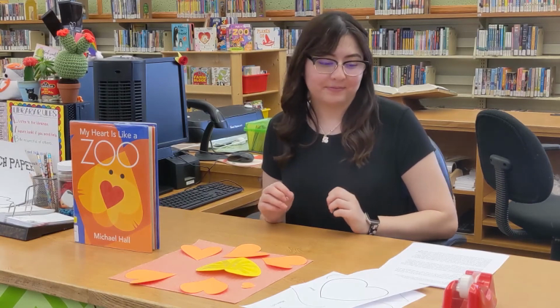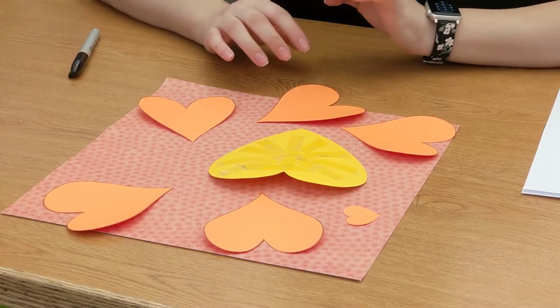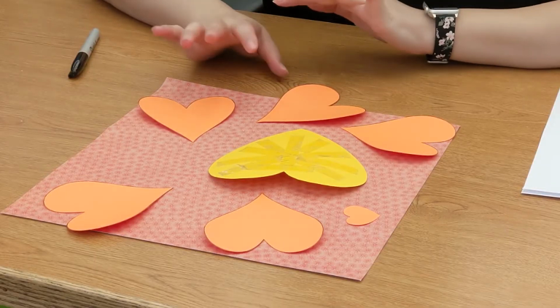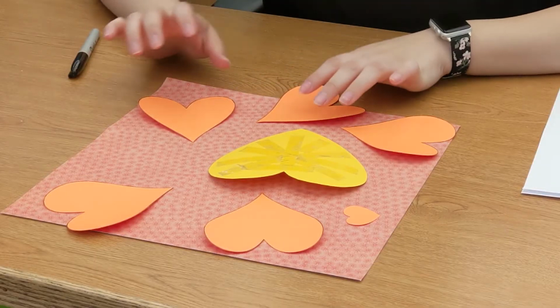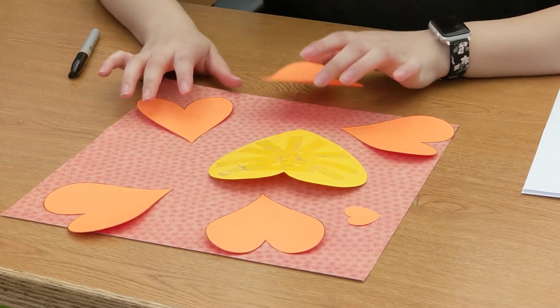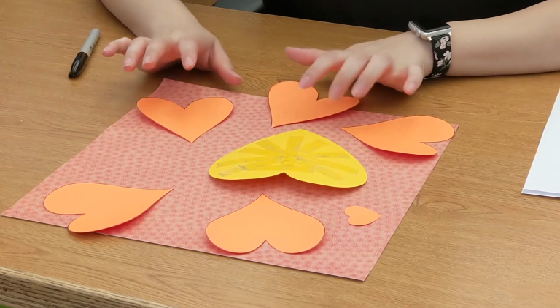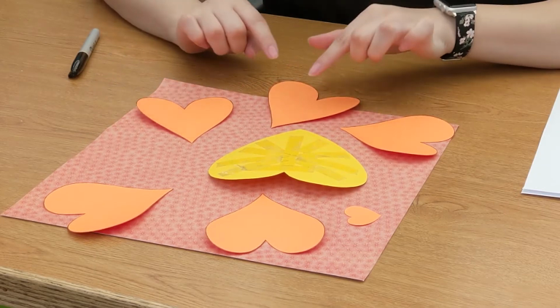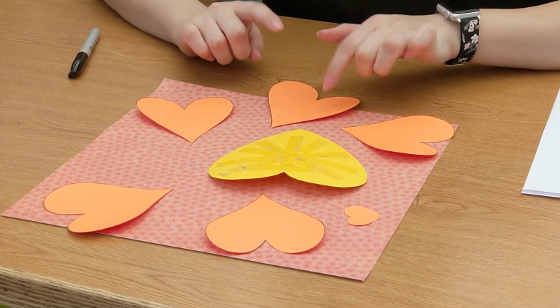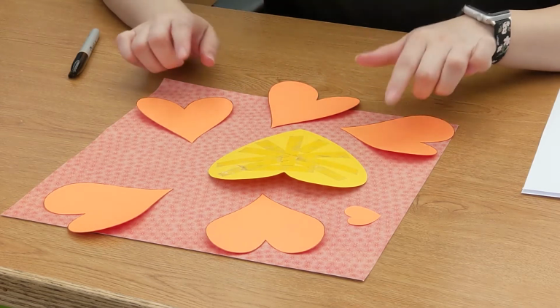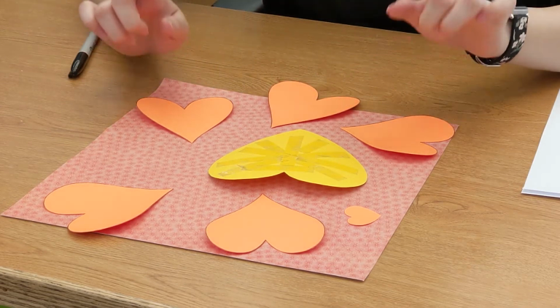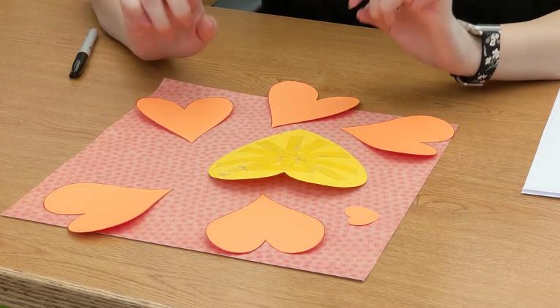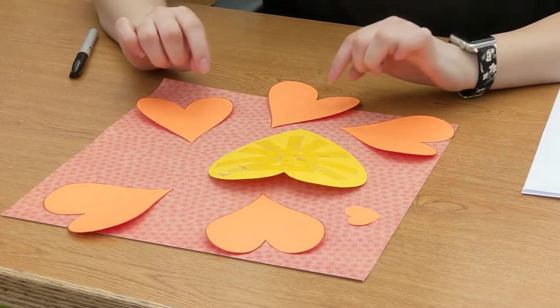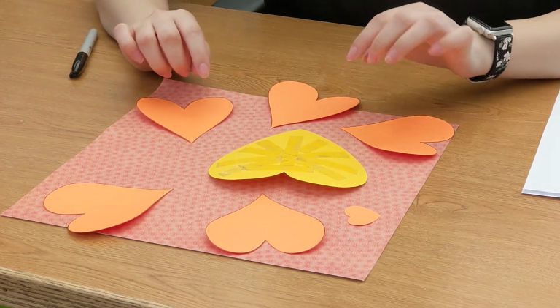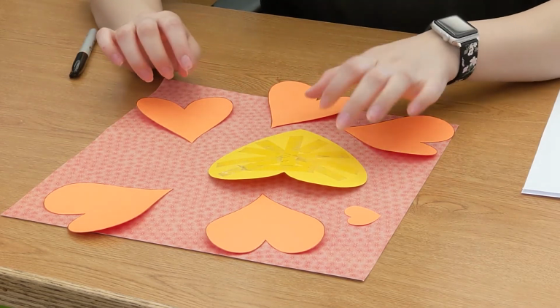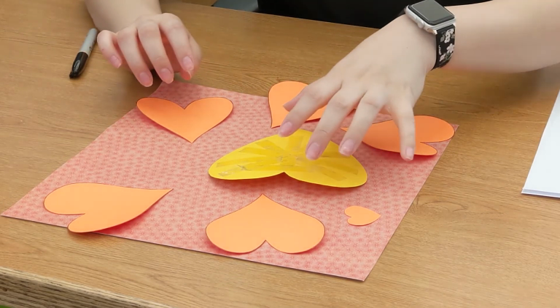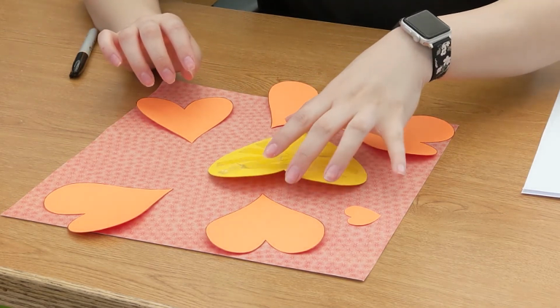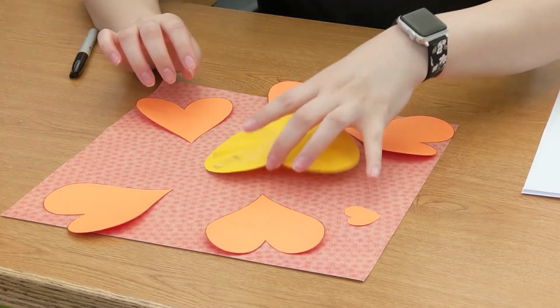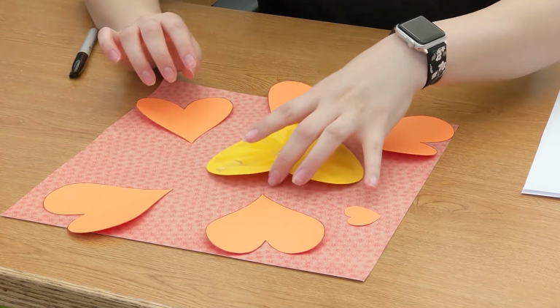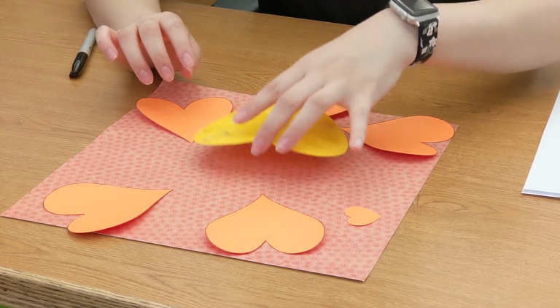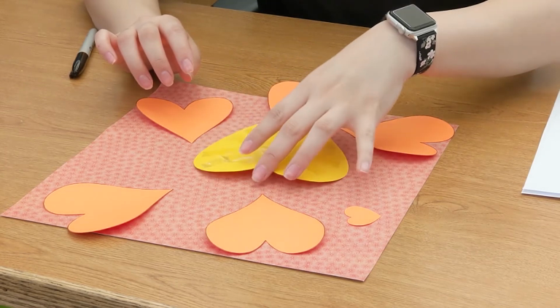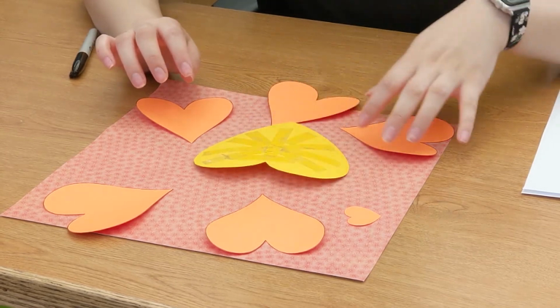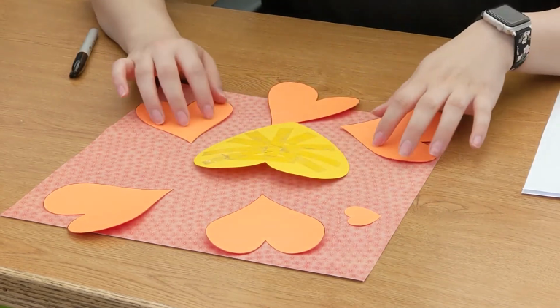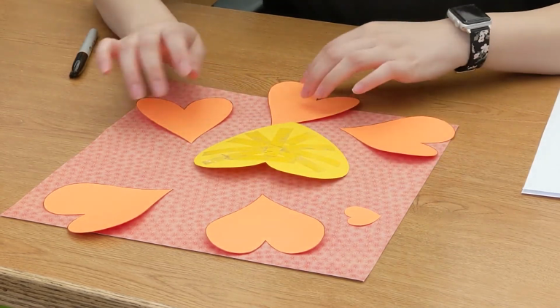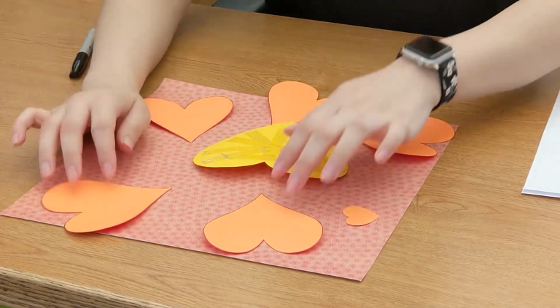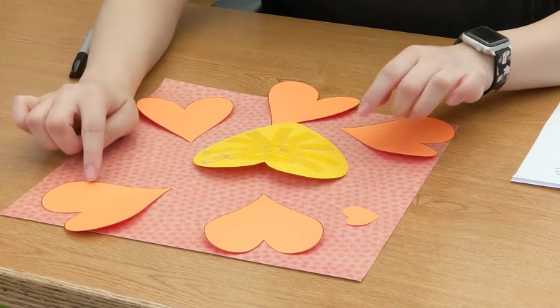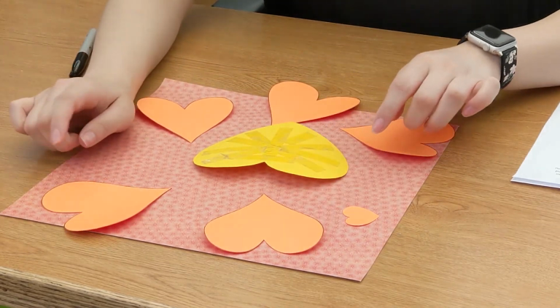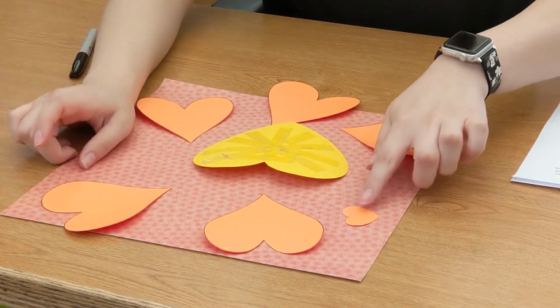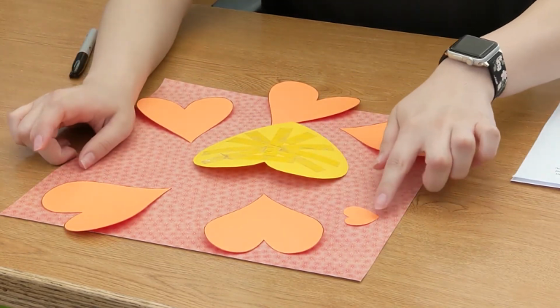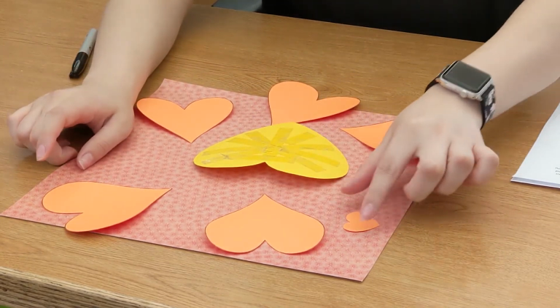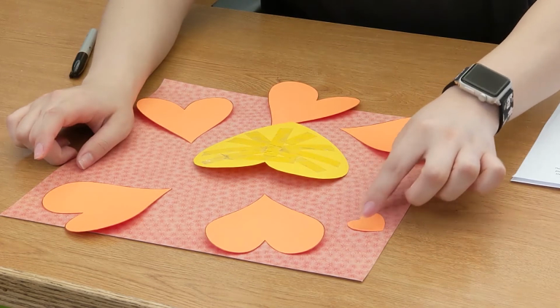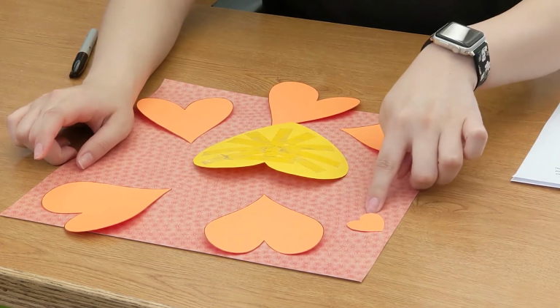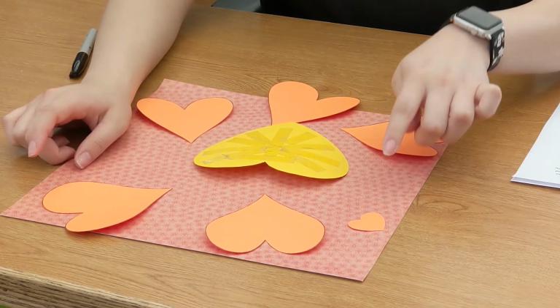I already have all of my shapes cut out and ready to go. This is going to be the lion's head. These little hearts are going to be for the lion's mane. And then this little itty bitty heart is for the lion's nose.